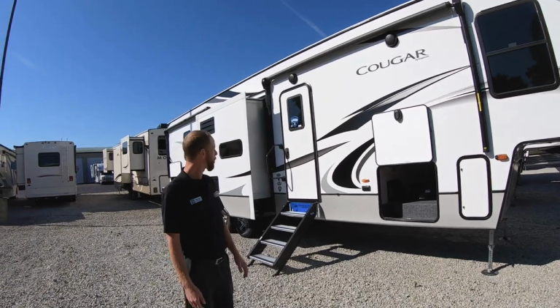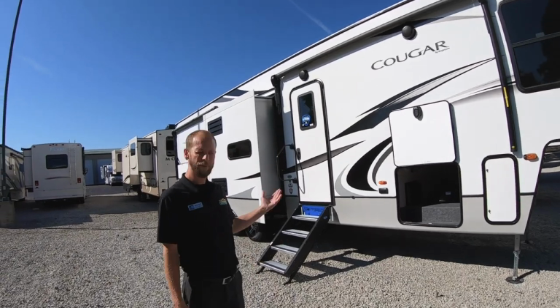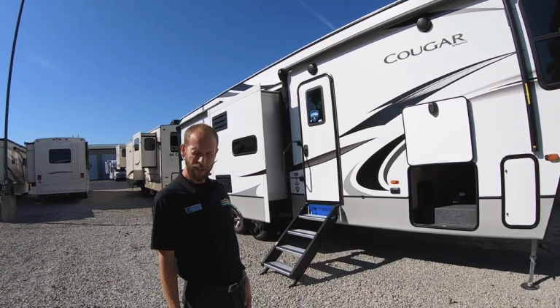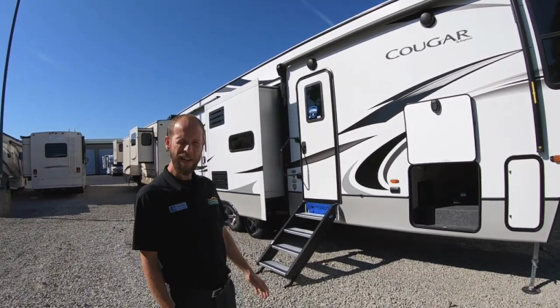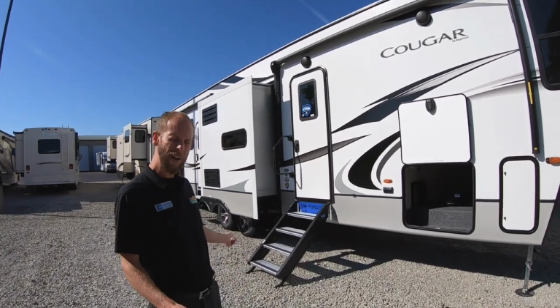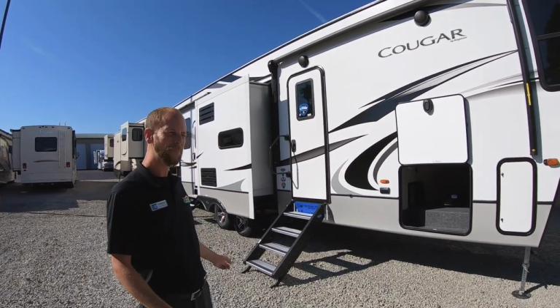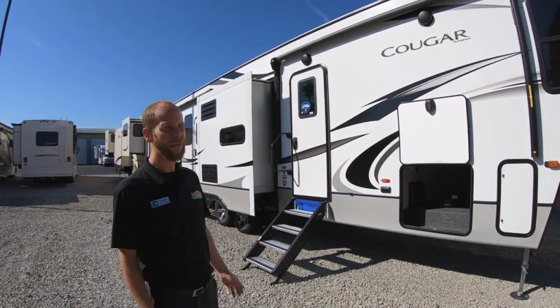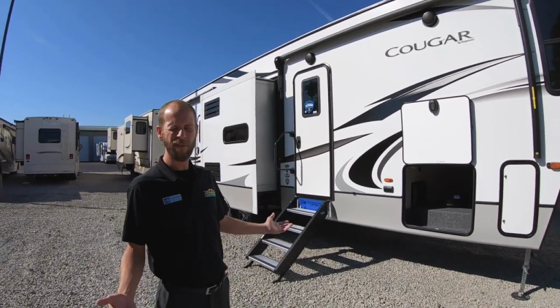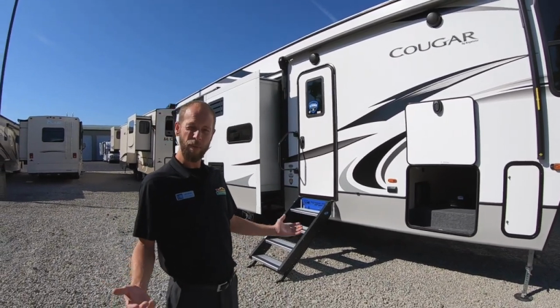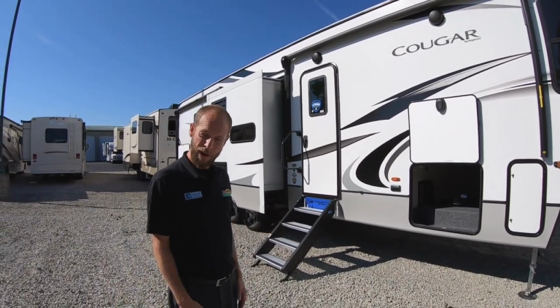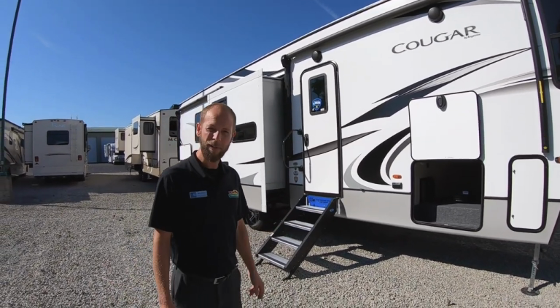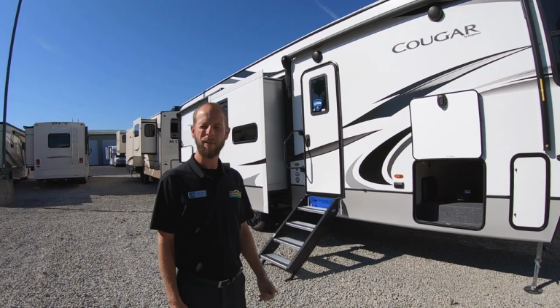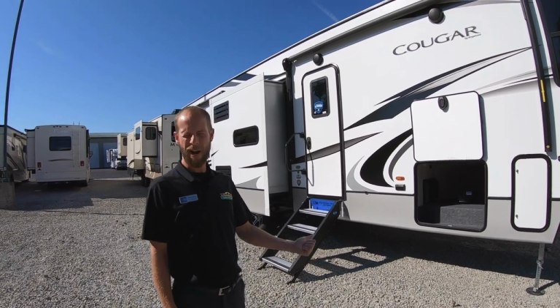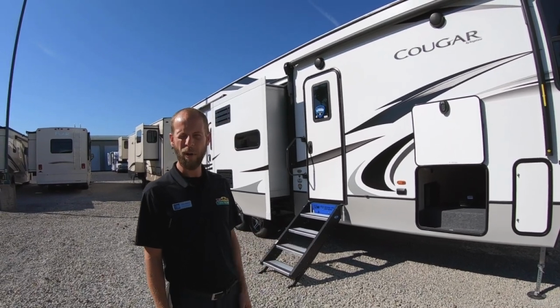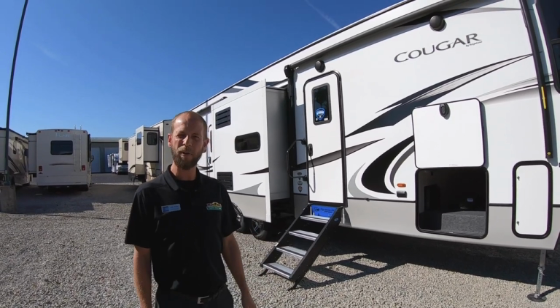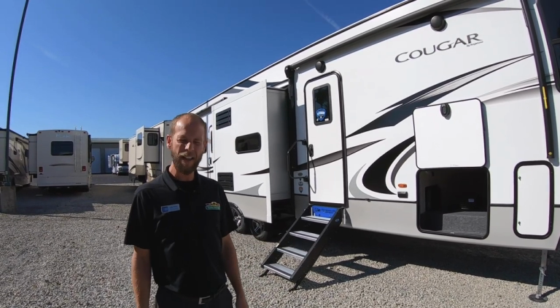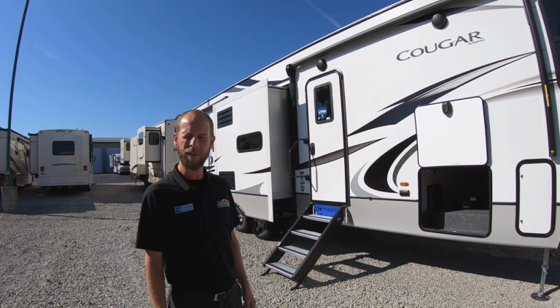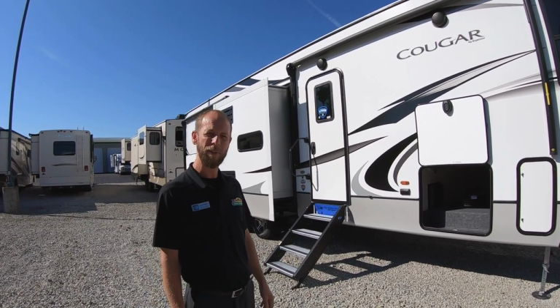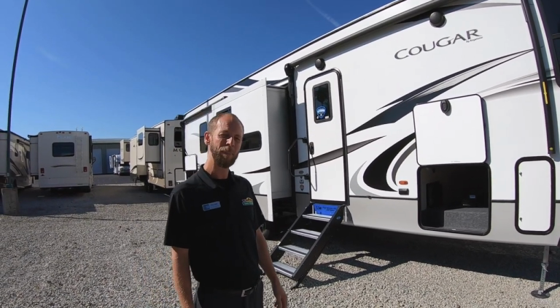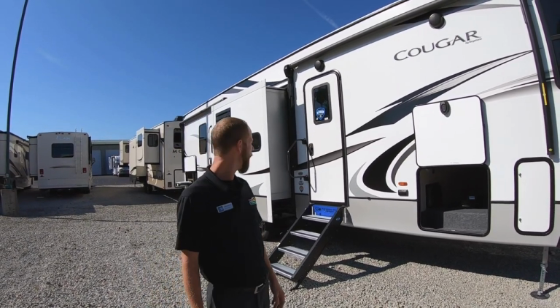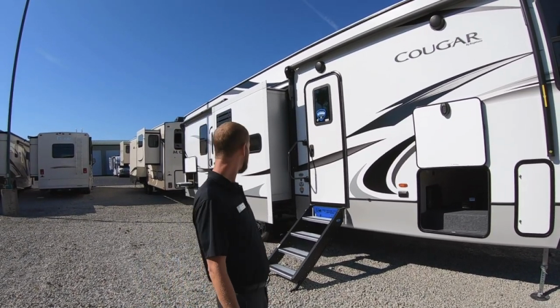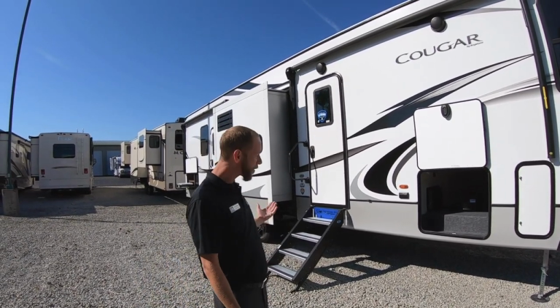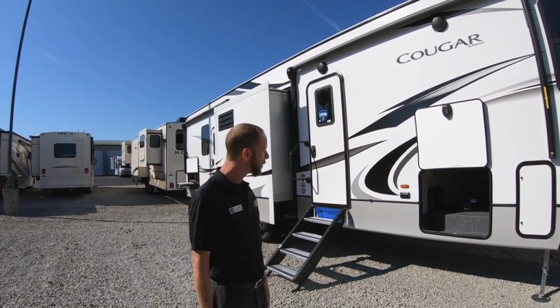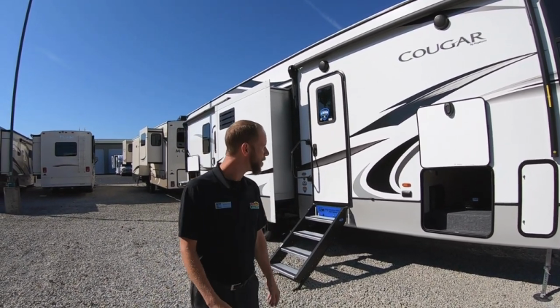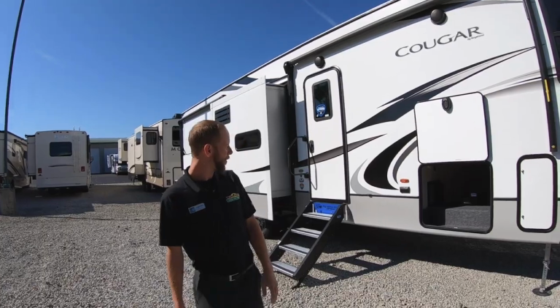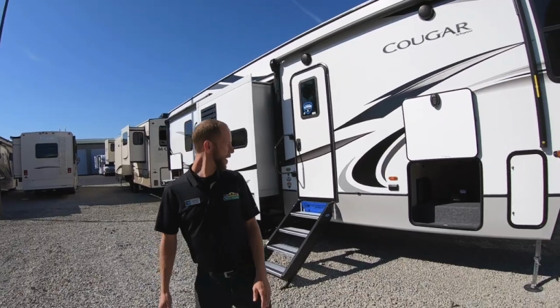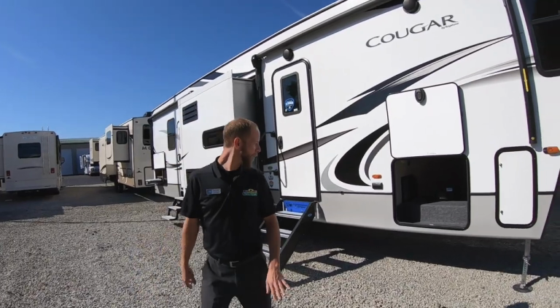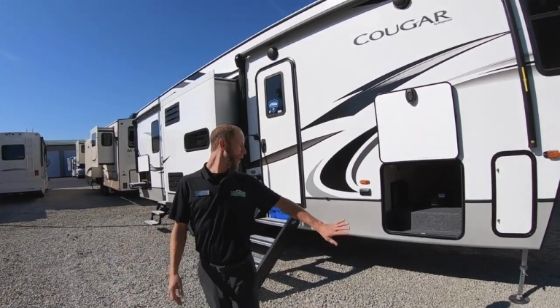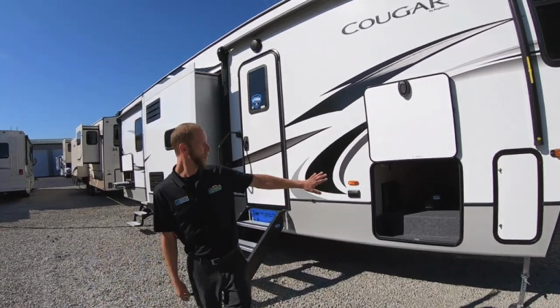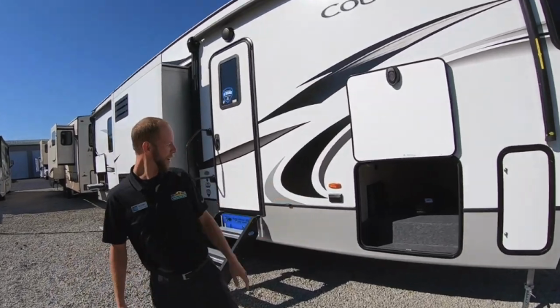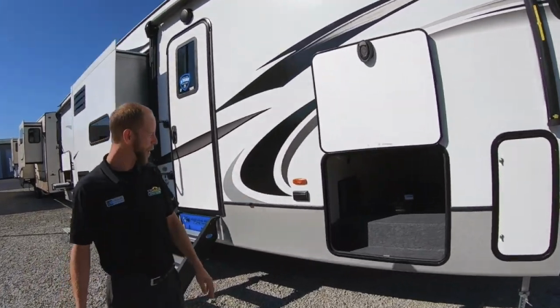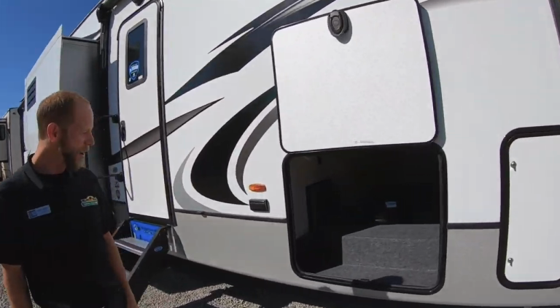This rig is a really unique two-bedroom. It actually features three queen beds, and you still have your hide-a-bed sofa and your dinette that you can sleep on, too. On the outside, you can also see a nice big pass-through storage area up here in the front.